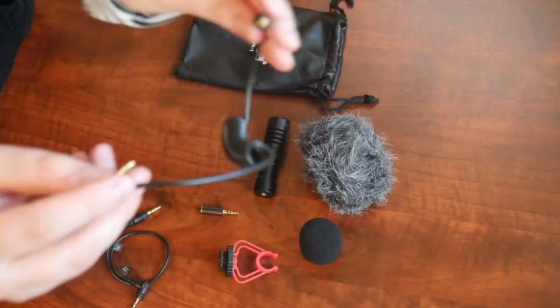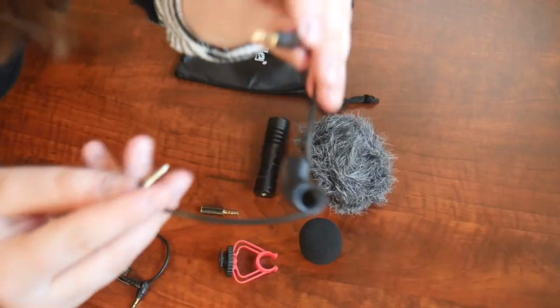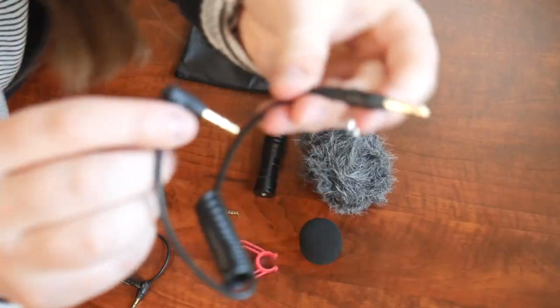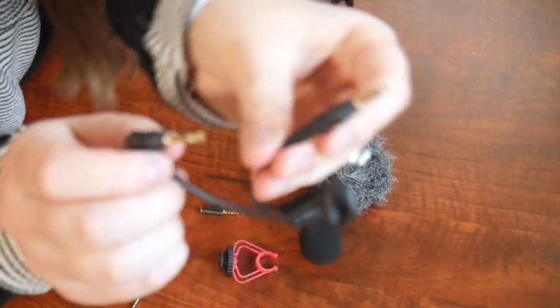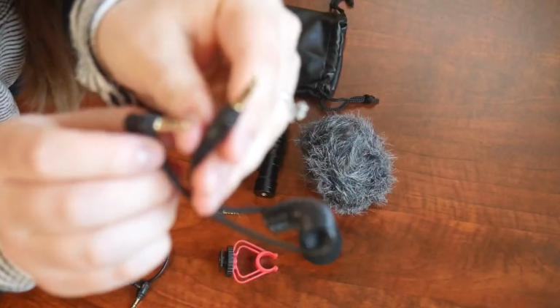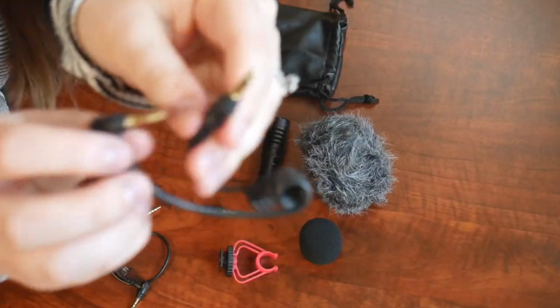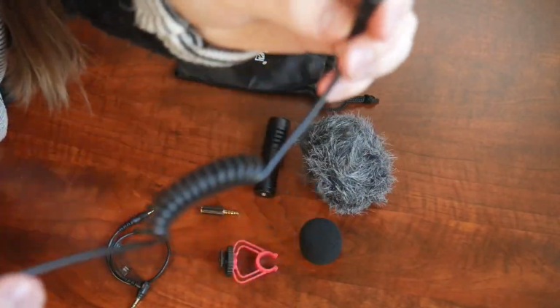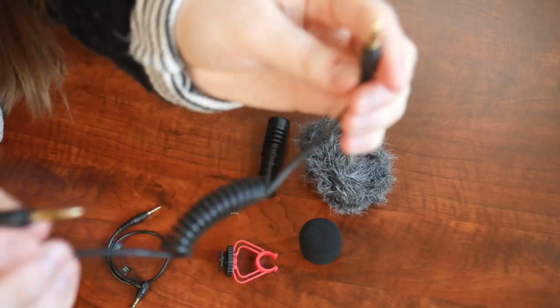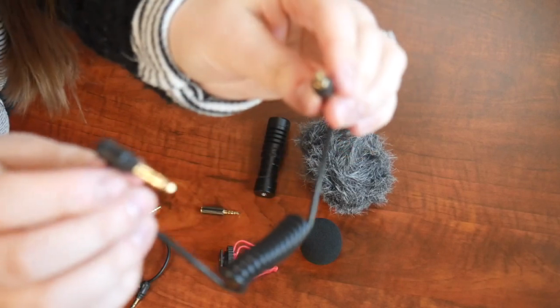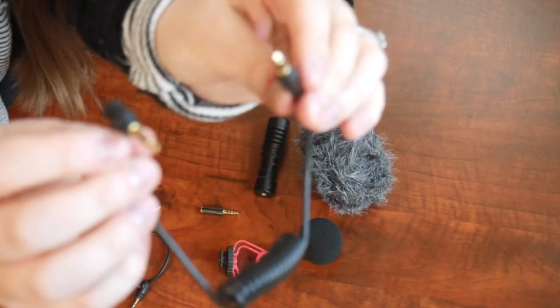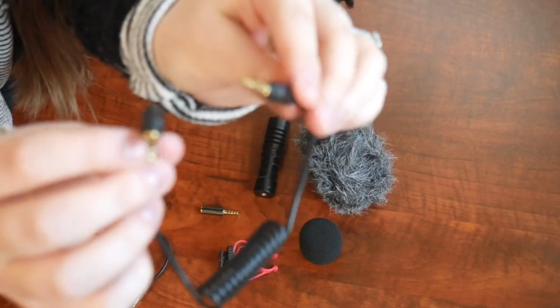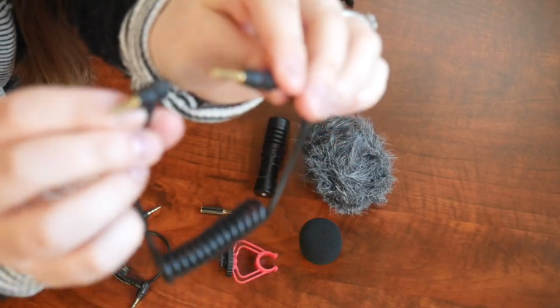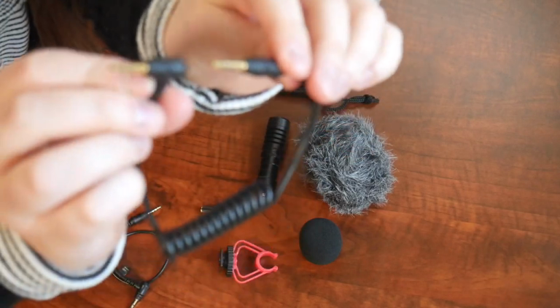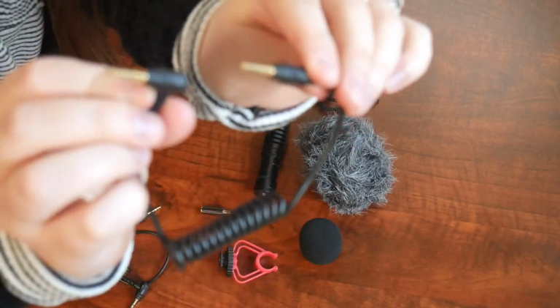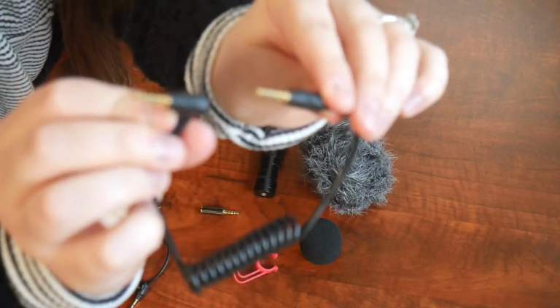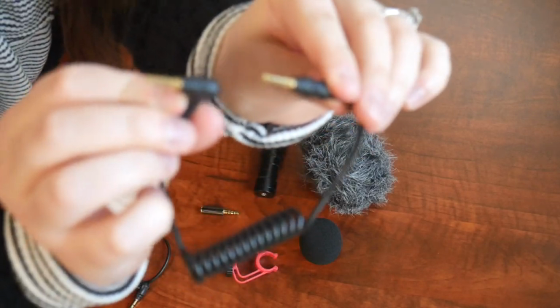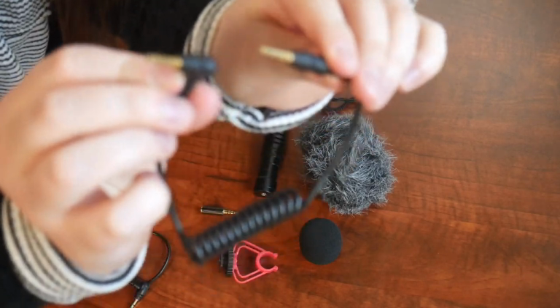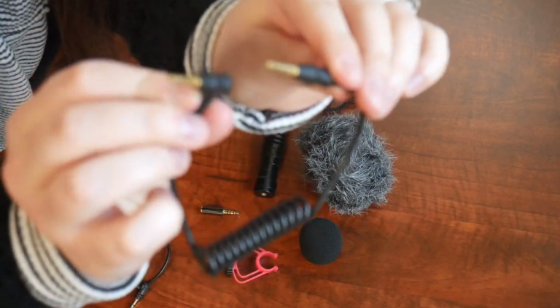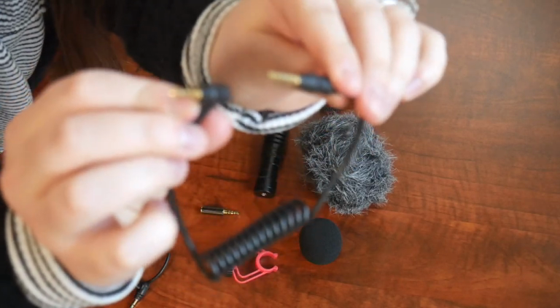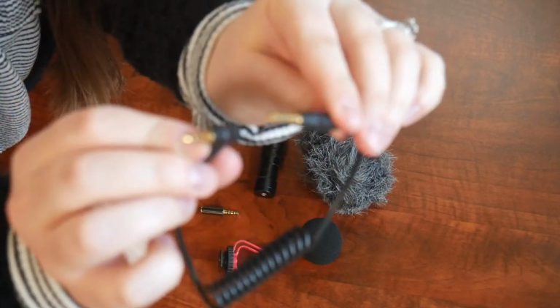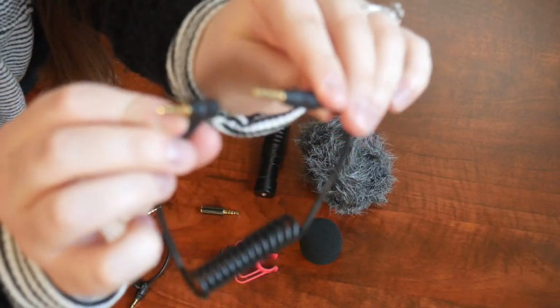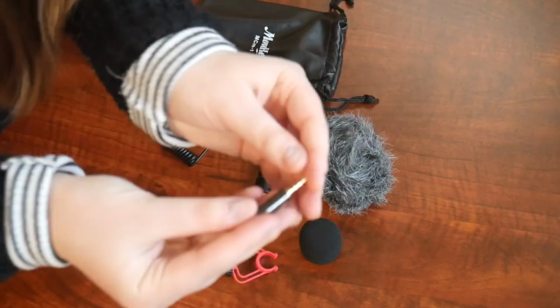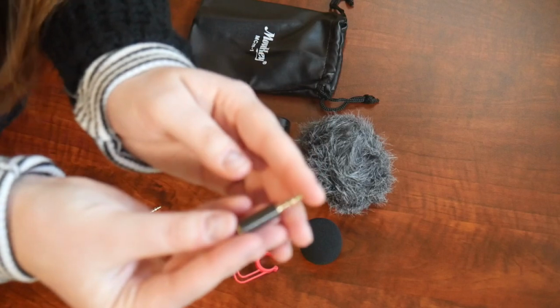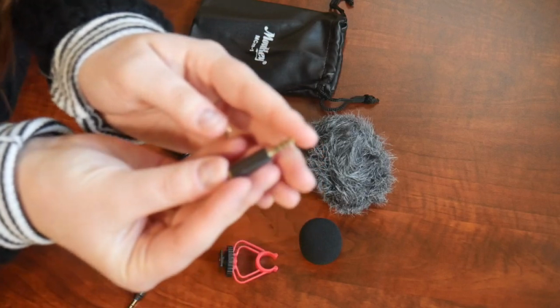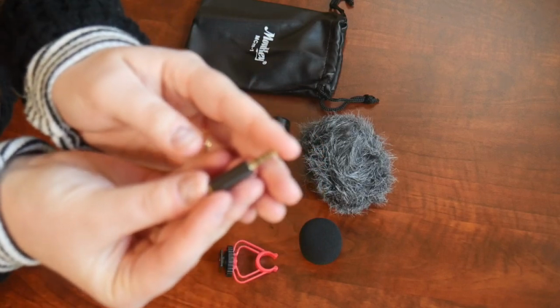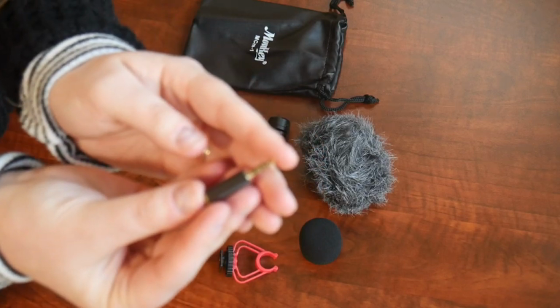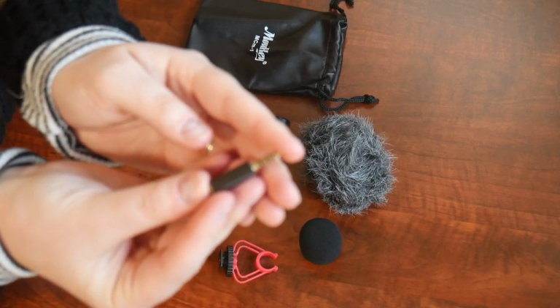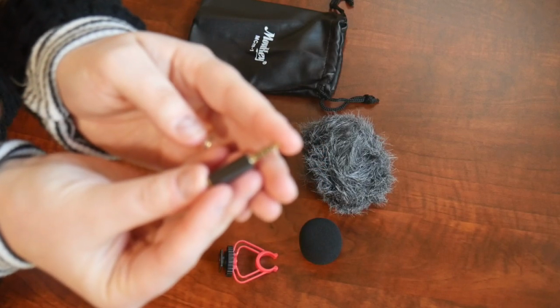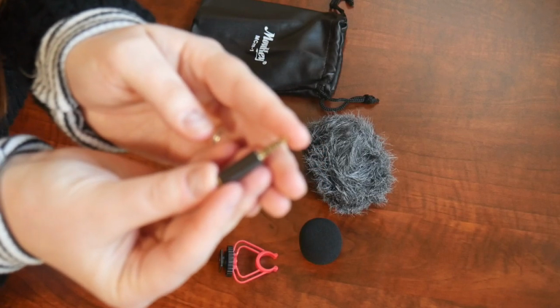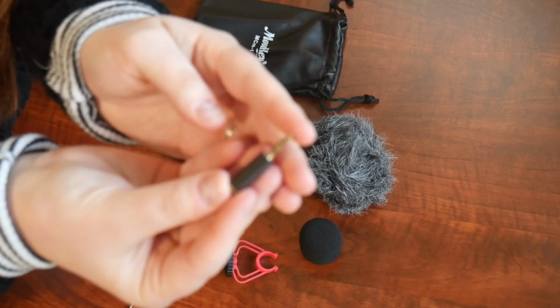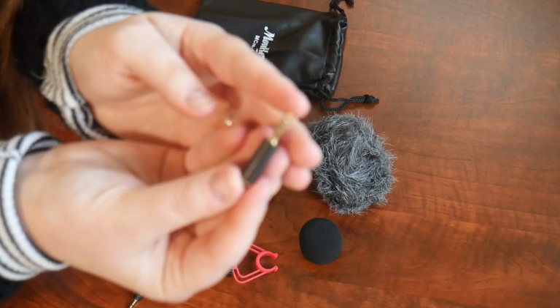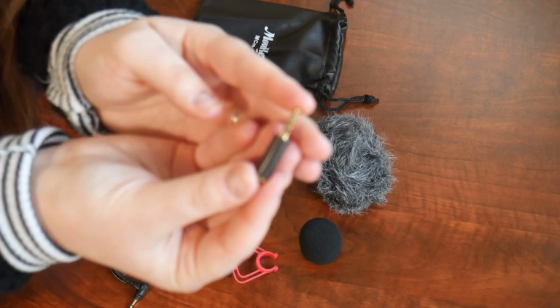Next we have this 3.5mm connector. This is going to be for TRS to TRRS. And lastly we have a CTIA to OMTP adapter.